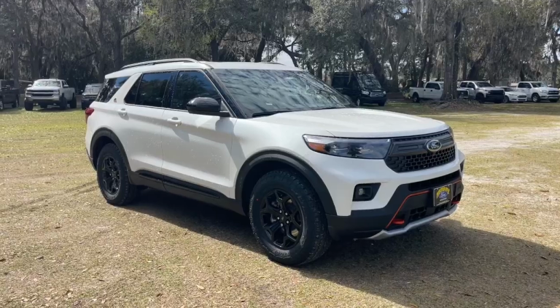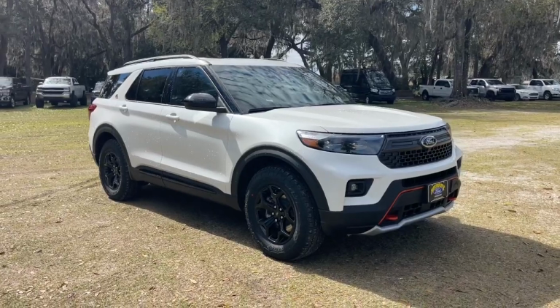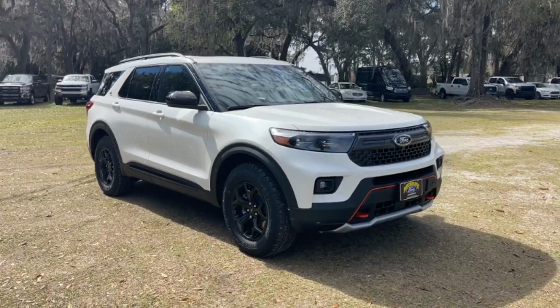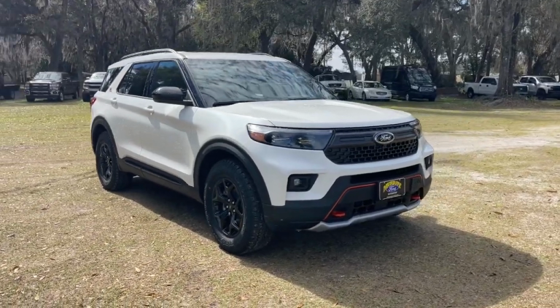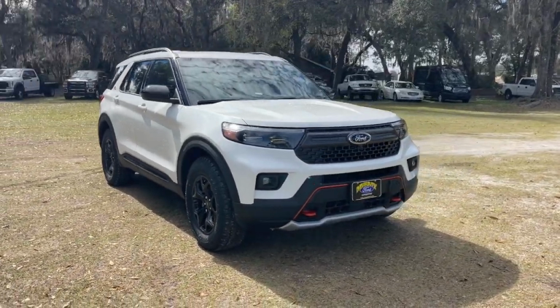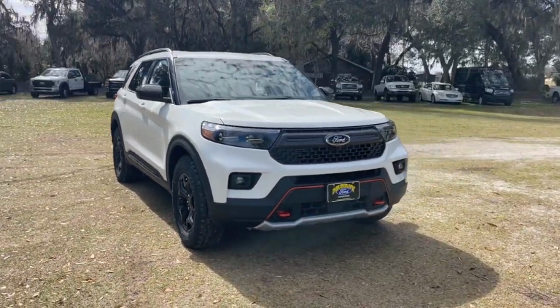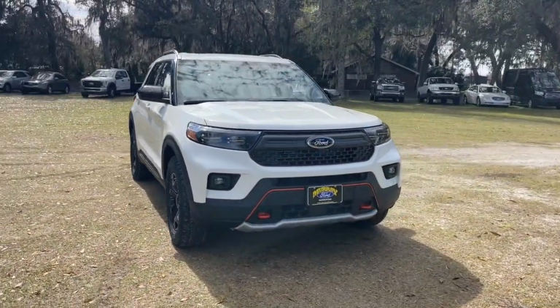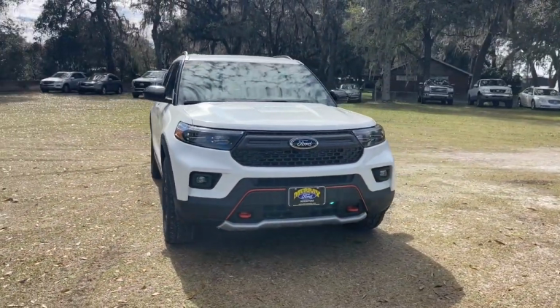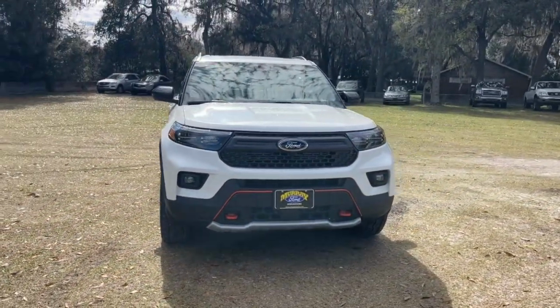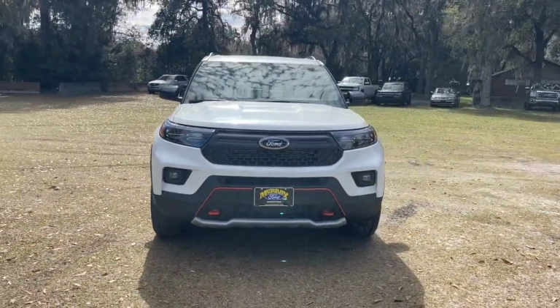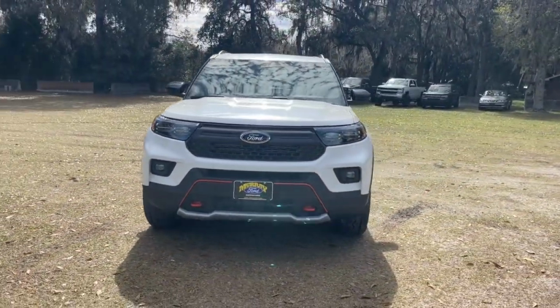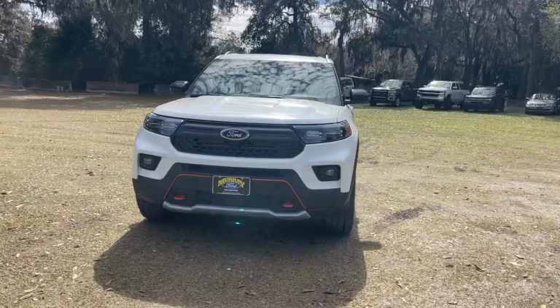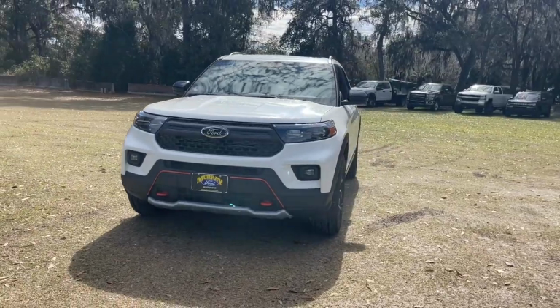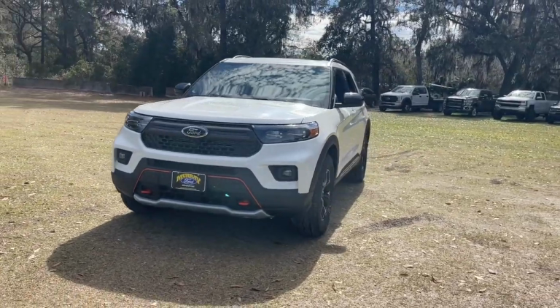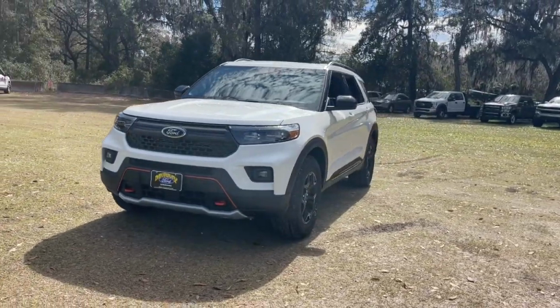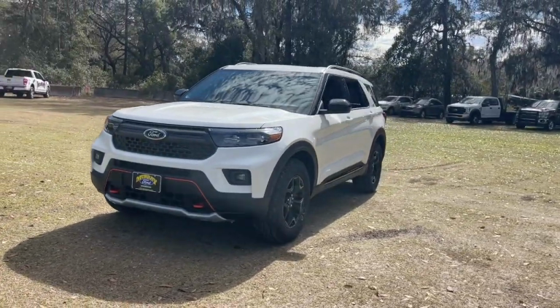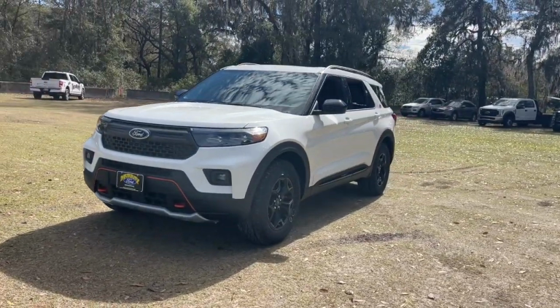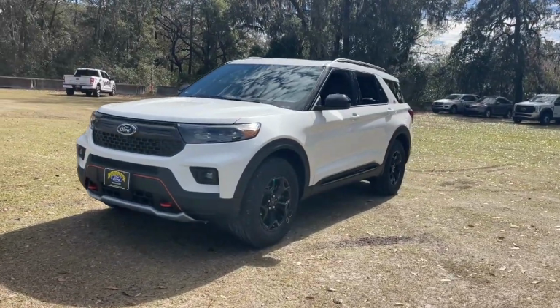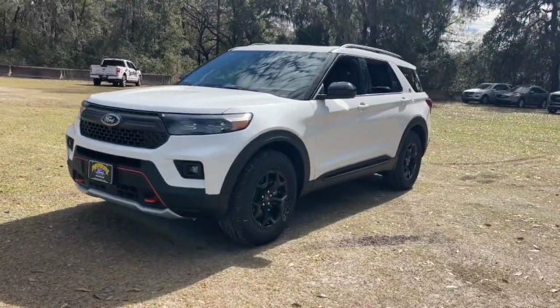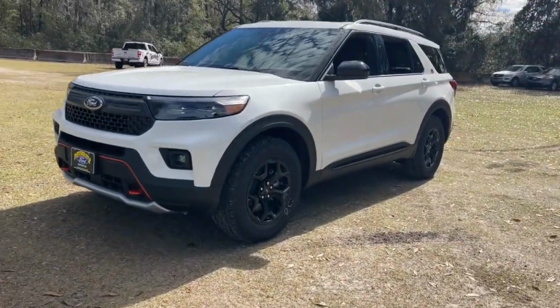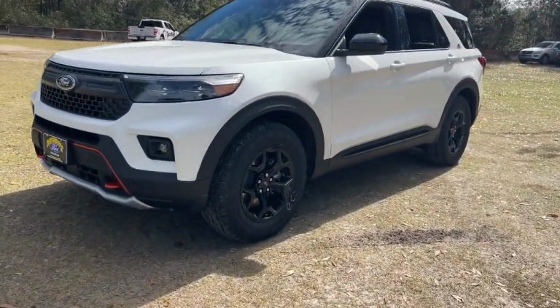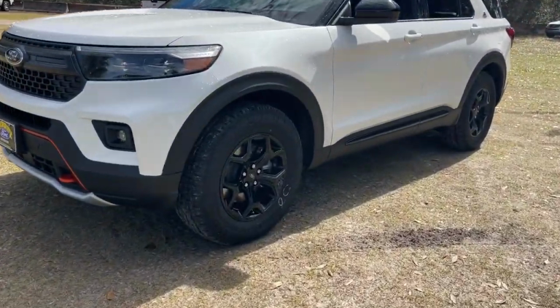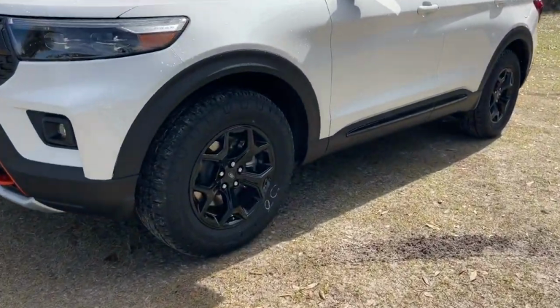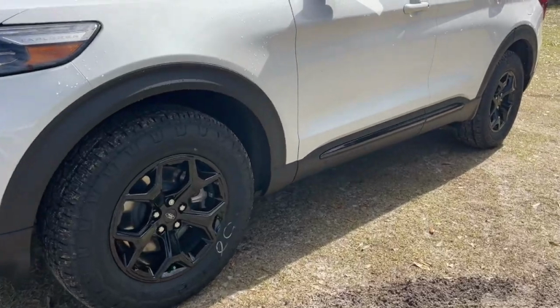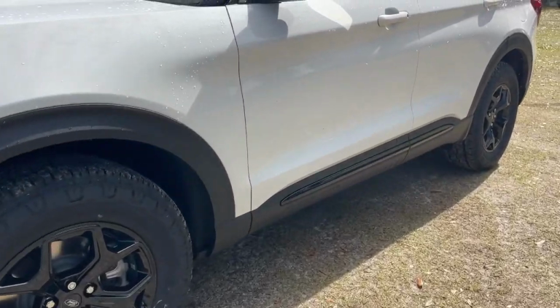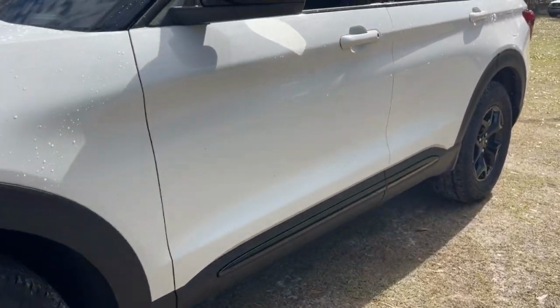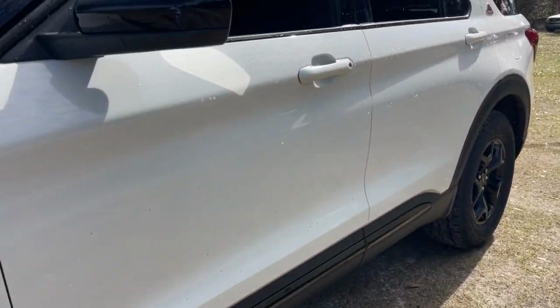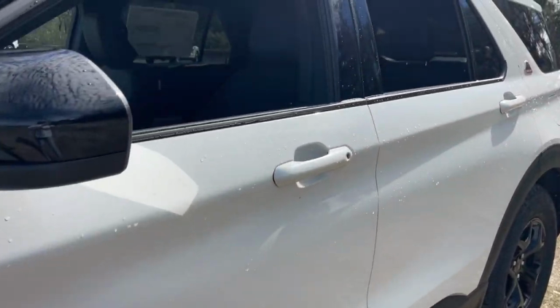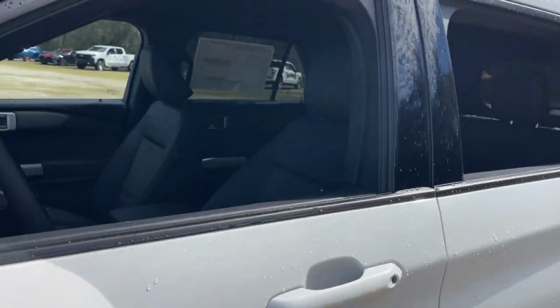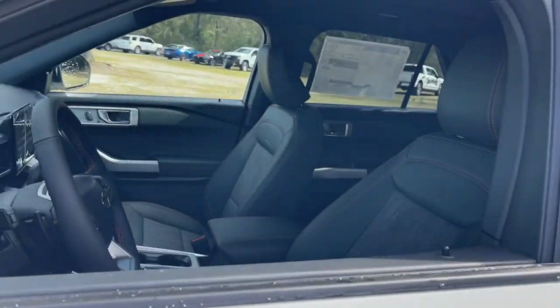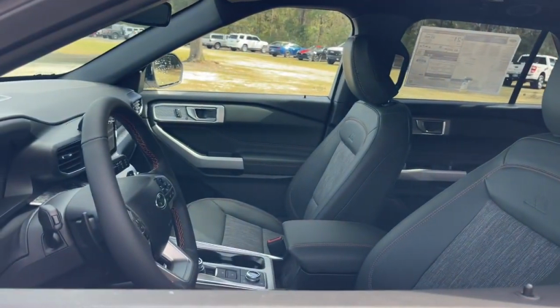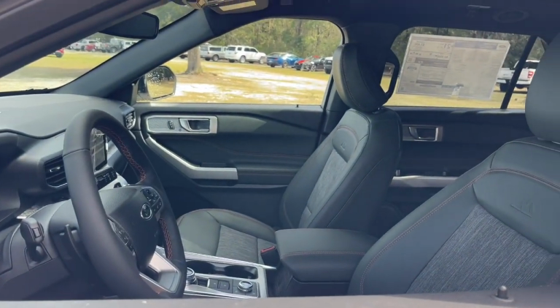Looking for your dream car? It could be the 2024 Ford Explorer. Answer the call to adventure in this Ford Explorer, the mid-size SUV with a commanding presence and technology that lets you customize your driving experience.